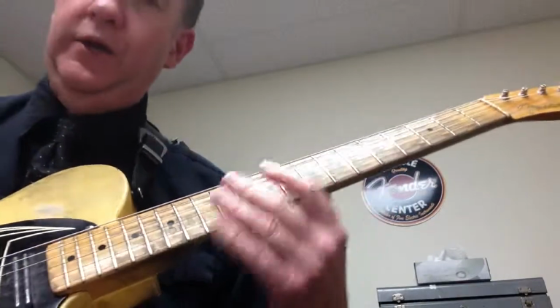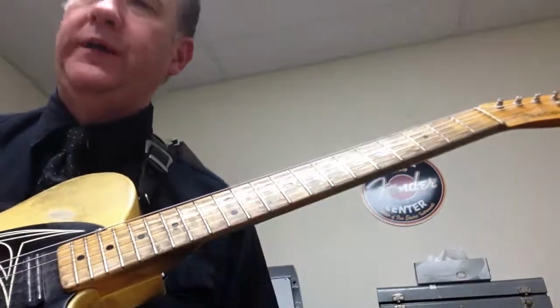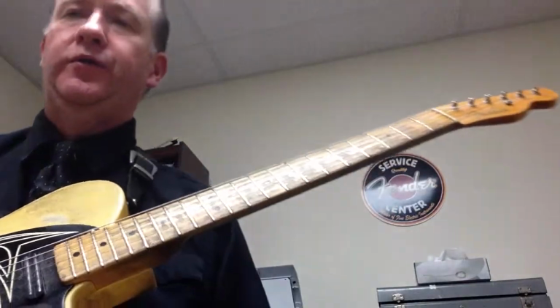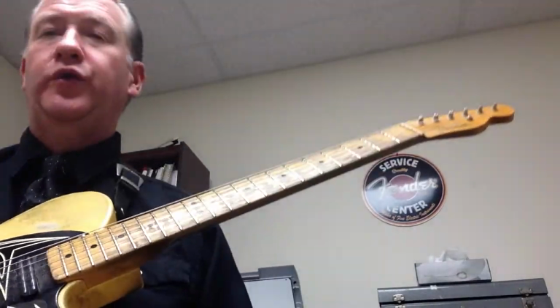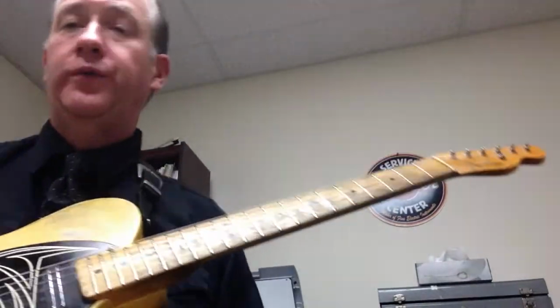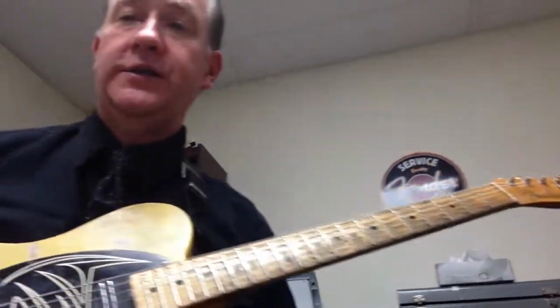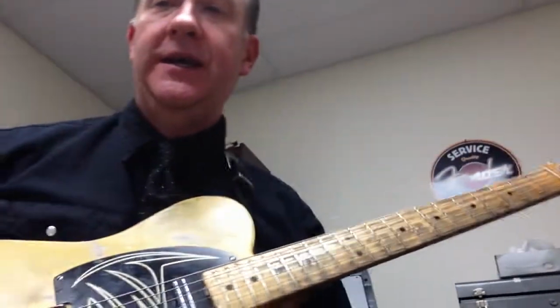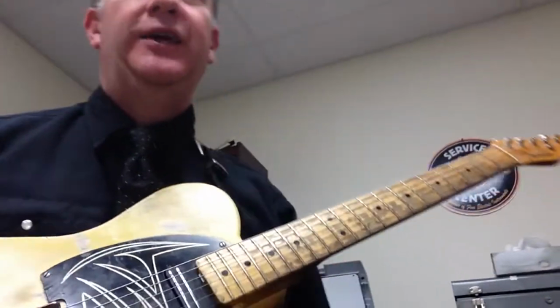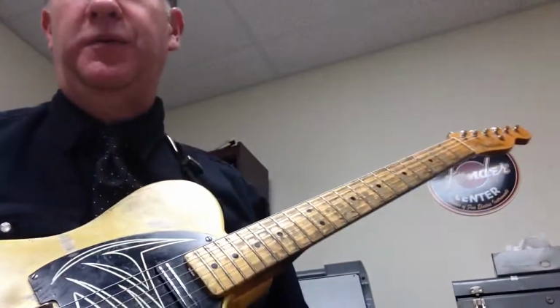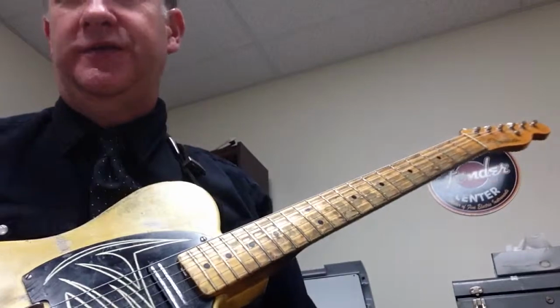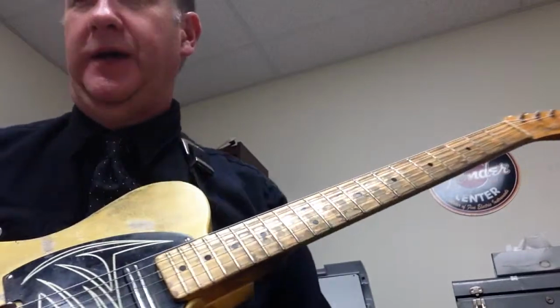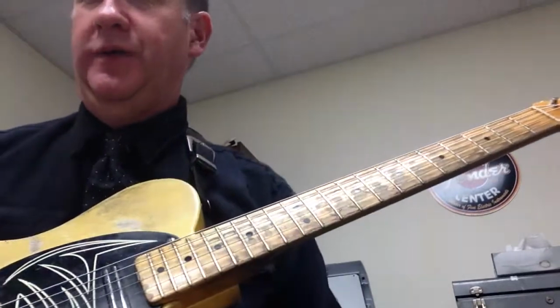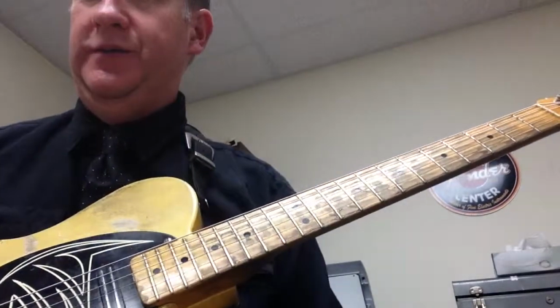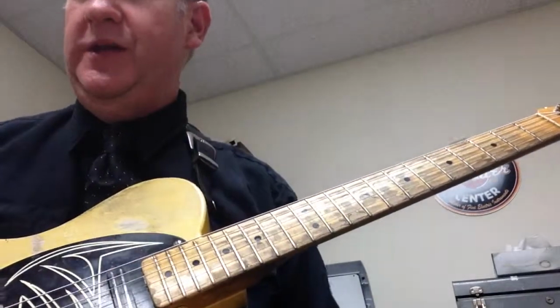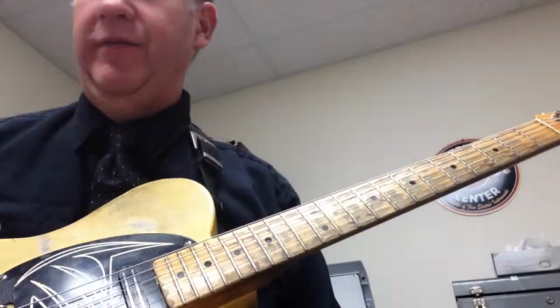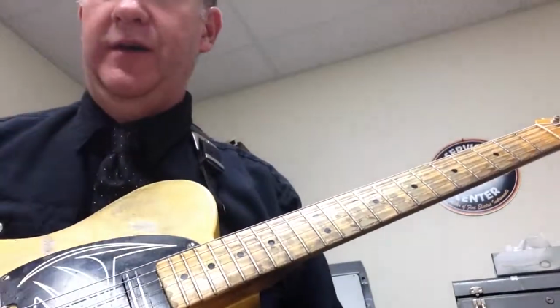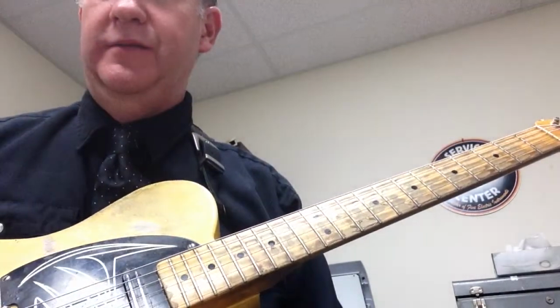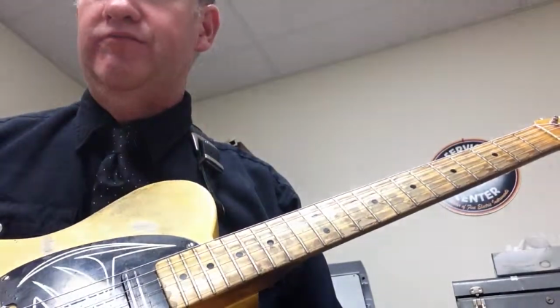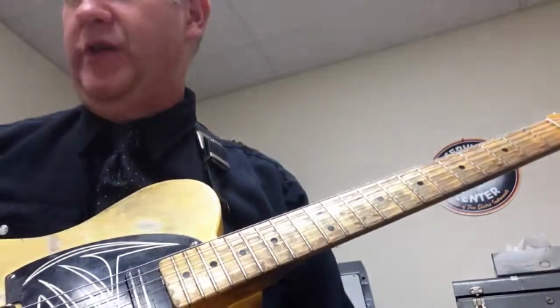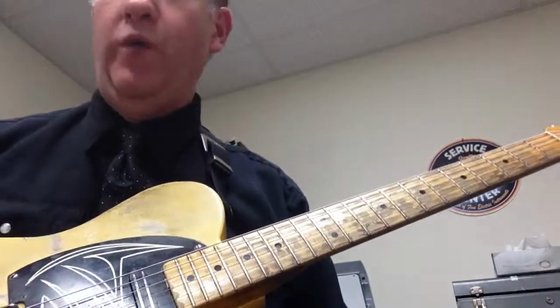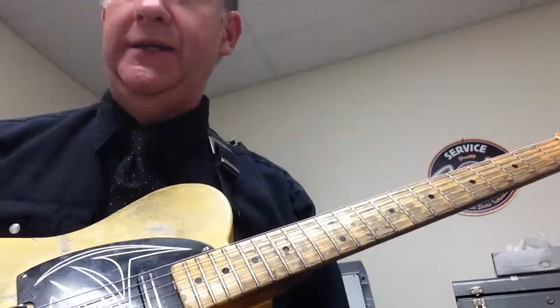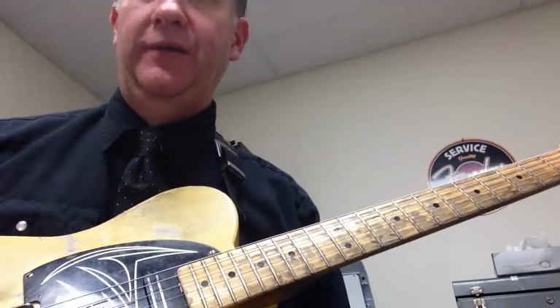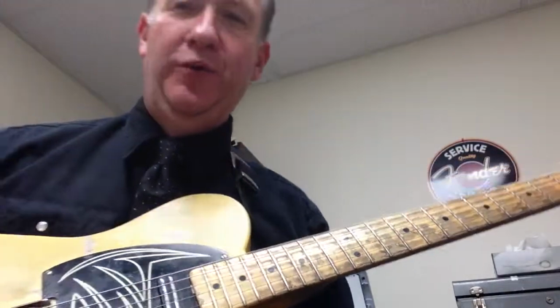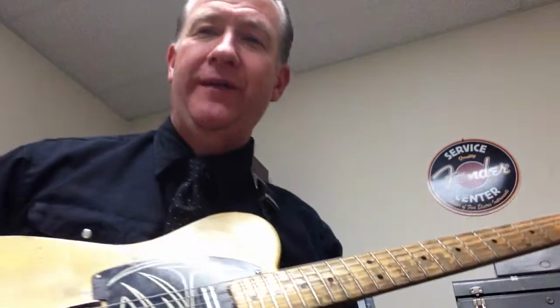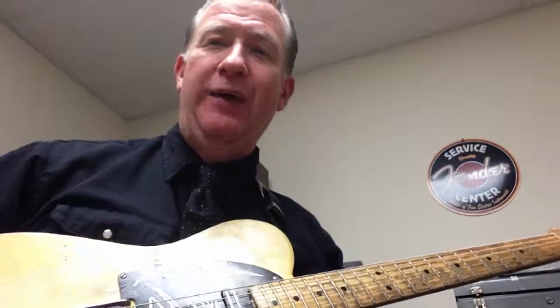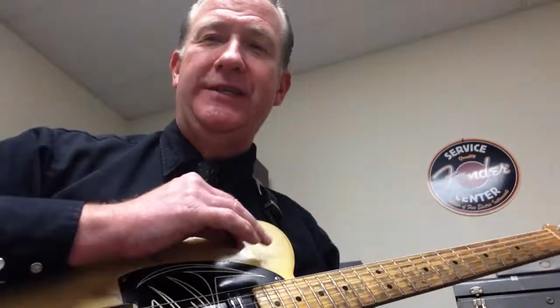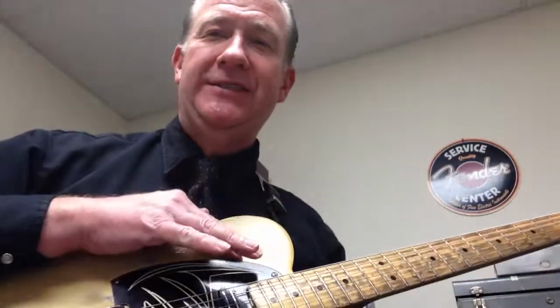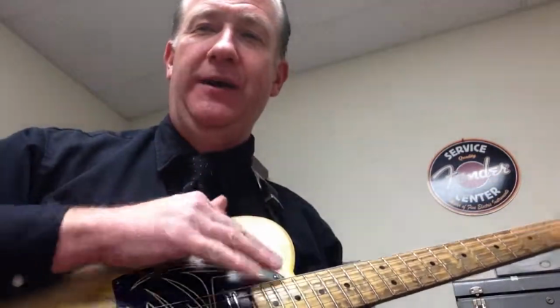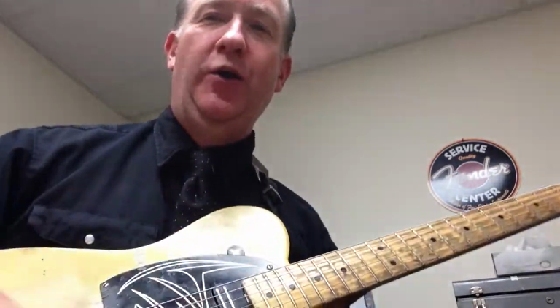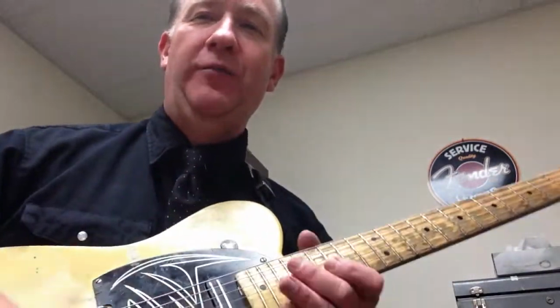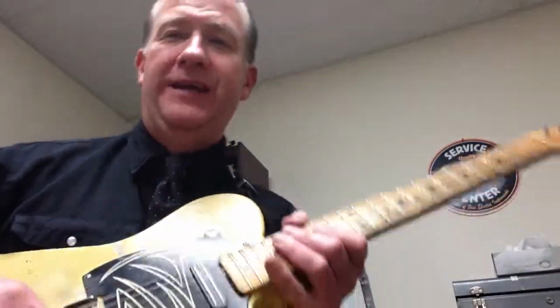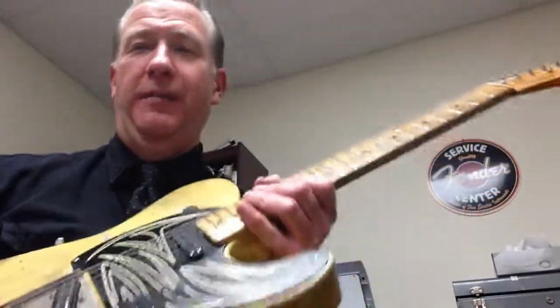Don't forget to put it through those chord progressions — that should keep you busy for a bit. There's 20, and we've got 20 more to go. We'll see you next time. Hope that helps. Take care, bye-bye.